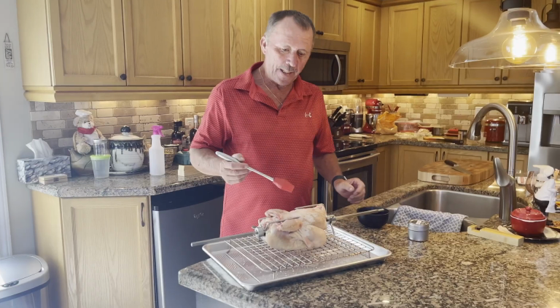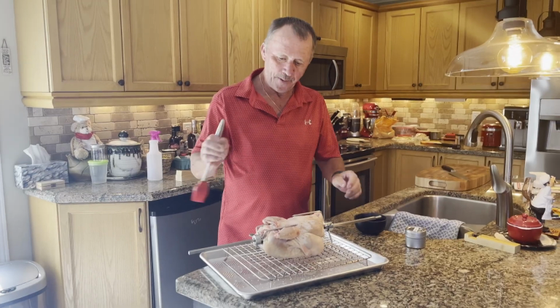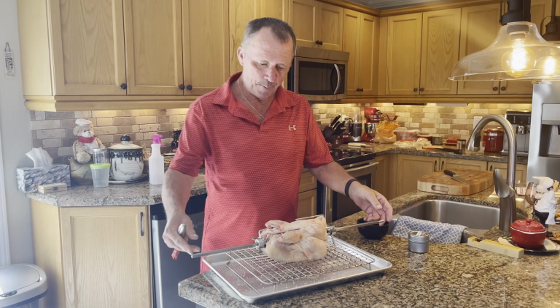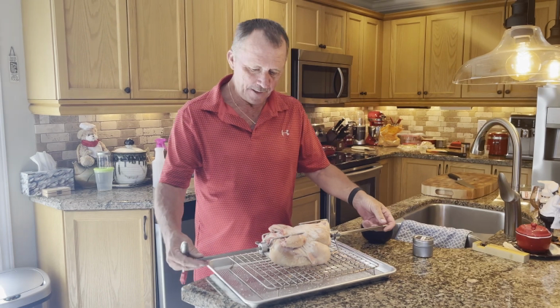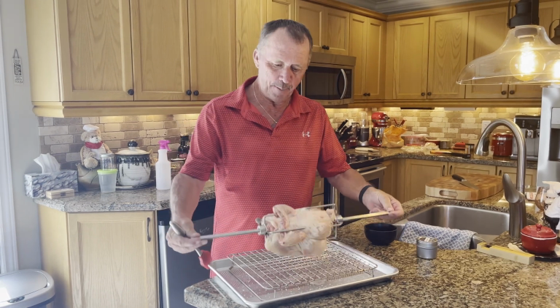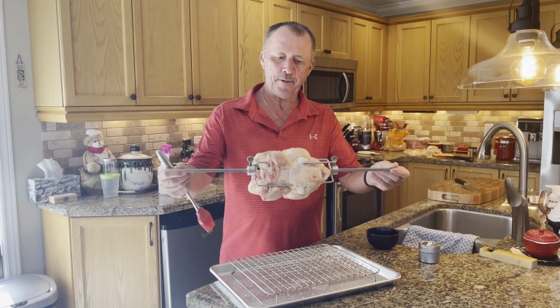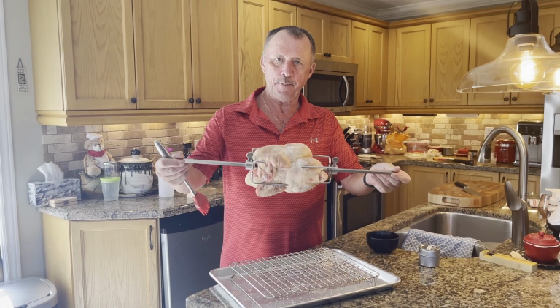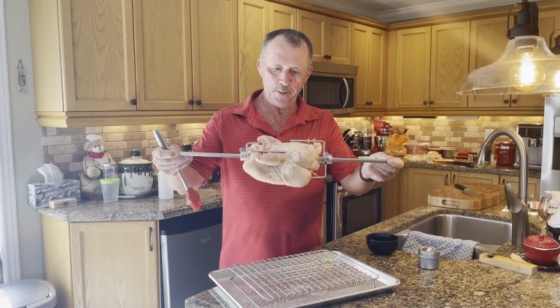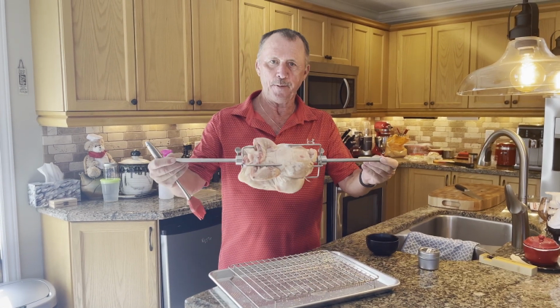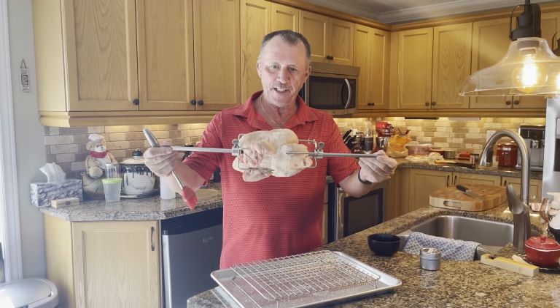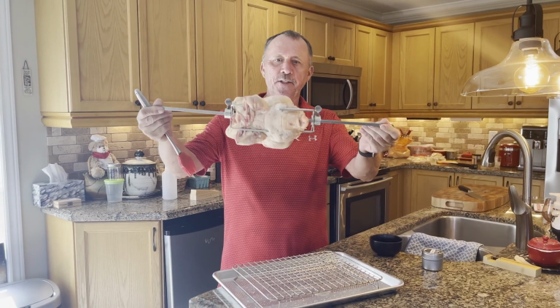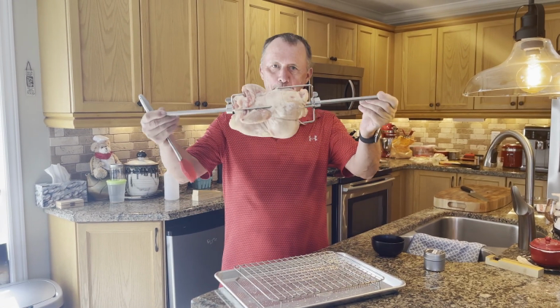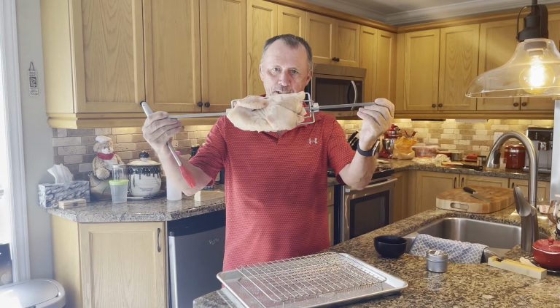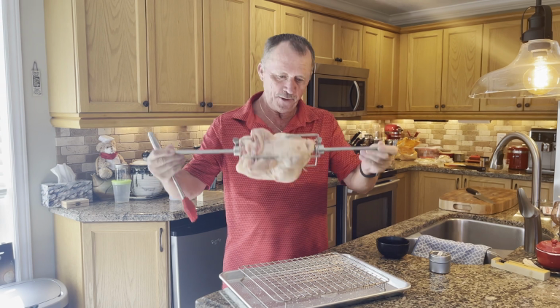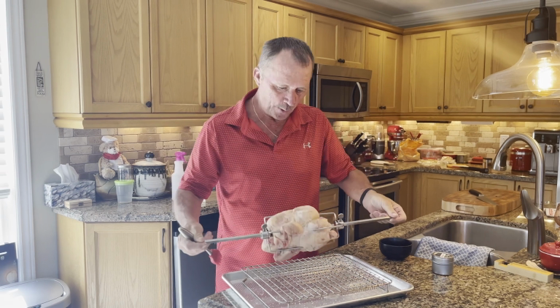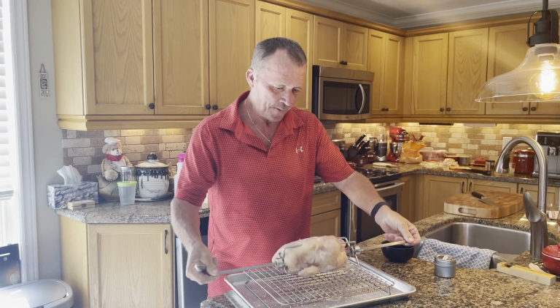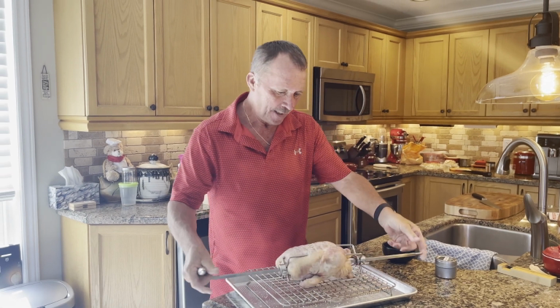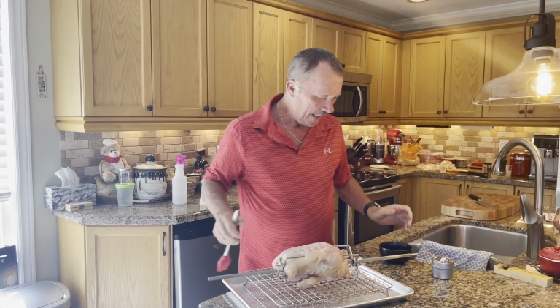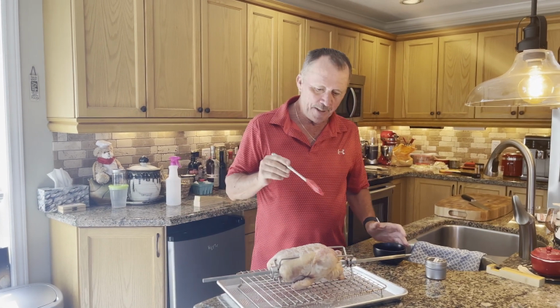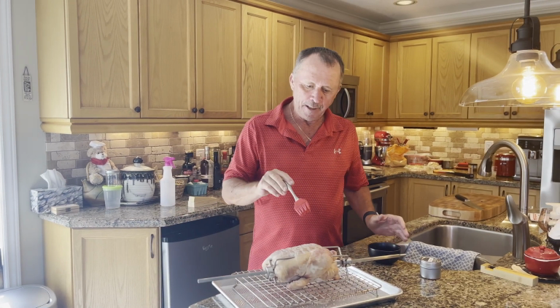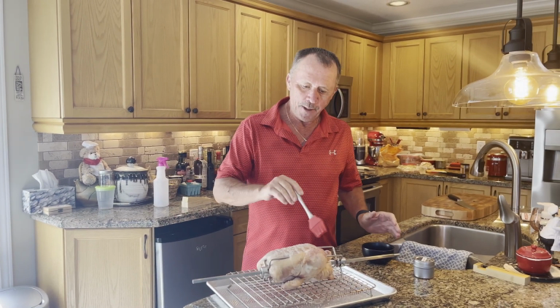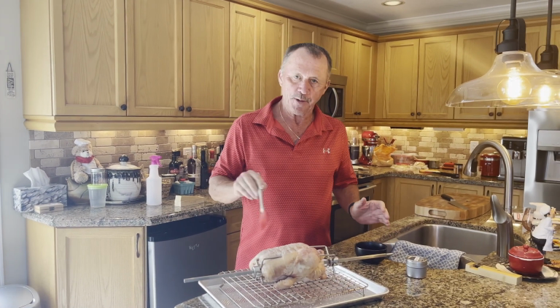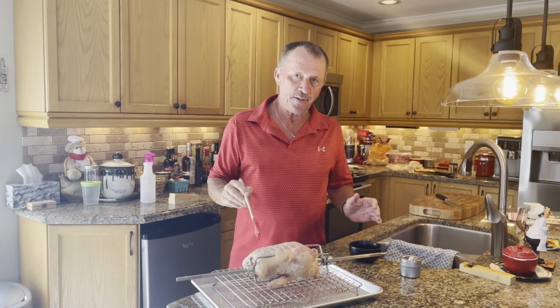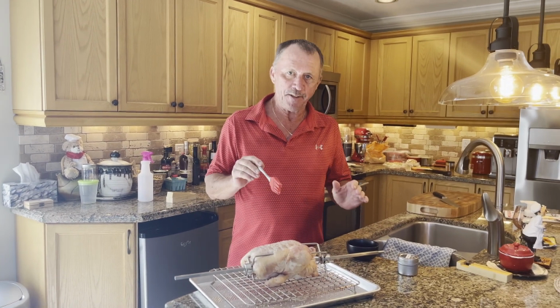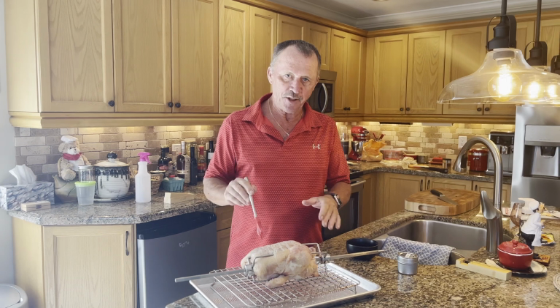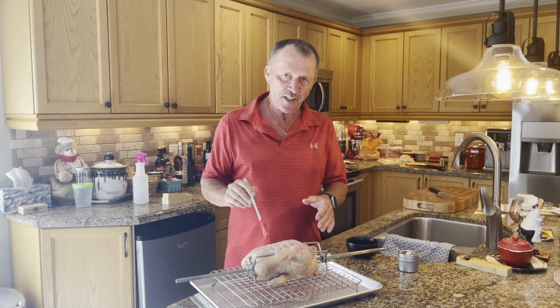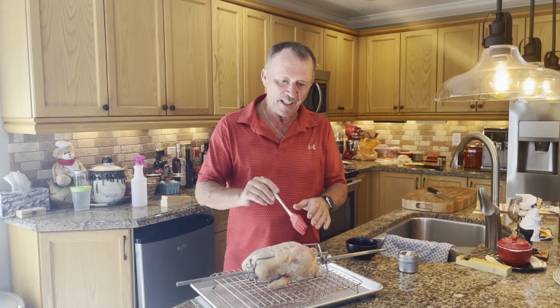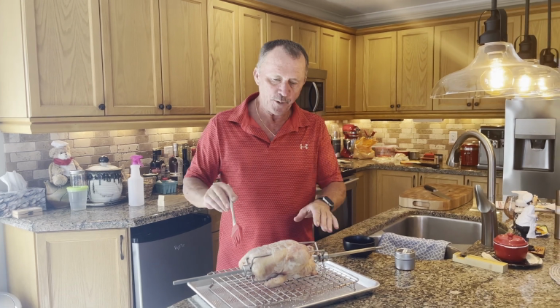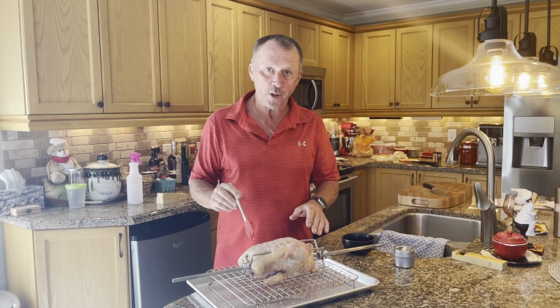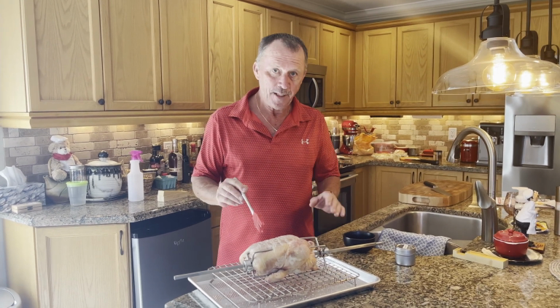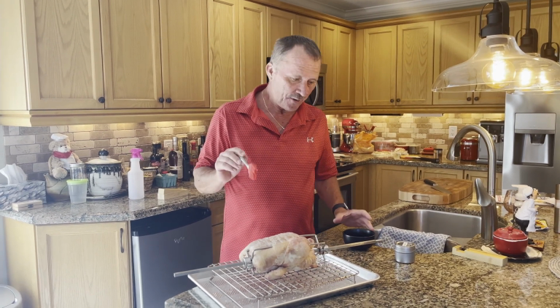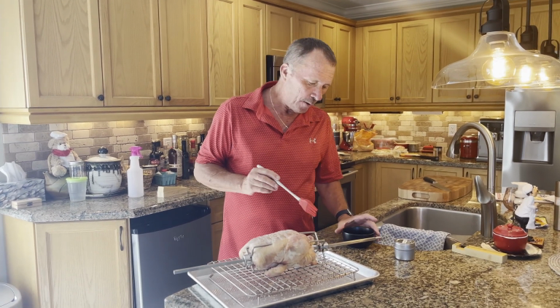Here's the bird — it's now been in the fridge for about 24 hours. As you can see, I've mounted it on a skewer. I want to put some spice on there, and to make the spice stick, I'm going to brush it with some oil — not just any oil, but a special oil that I've made.